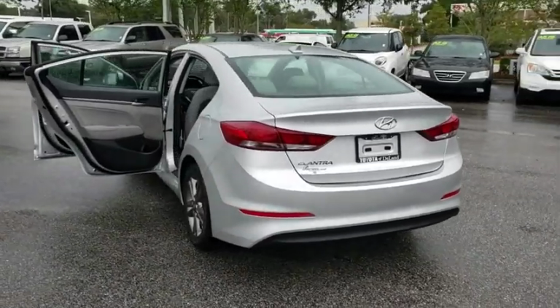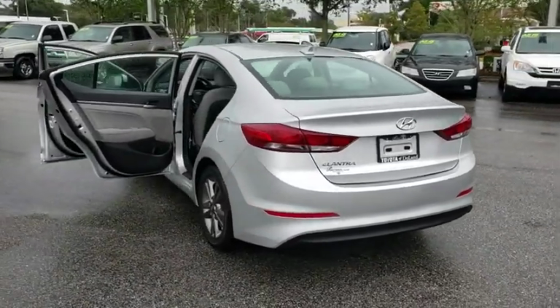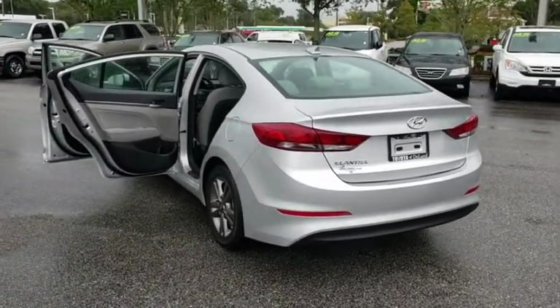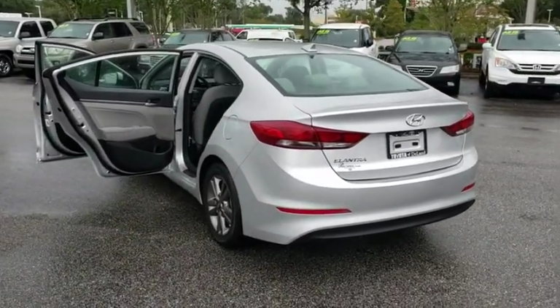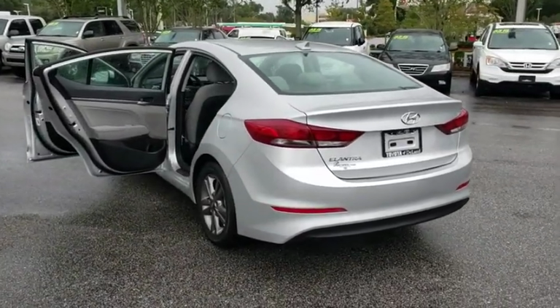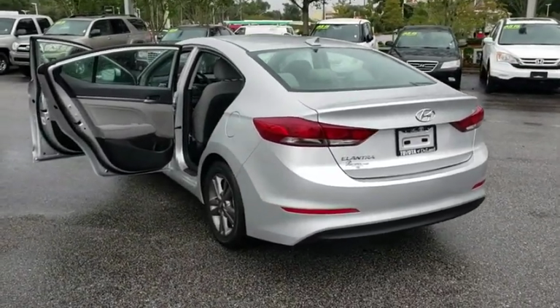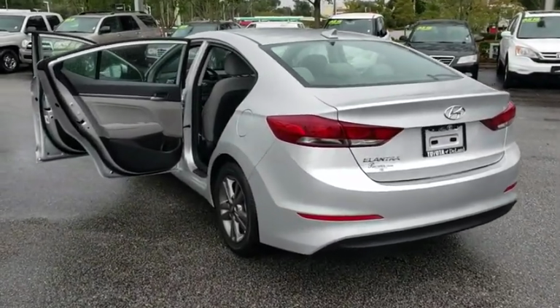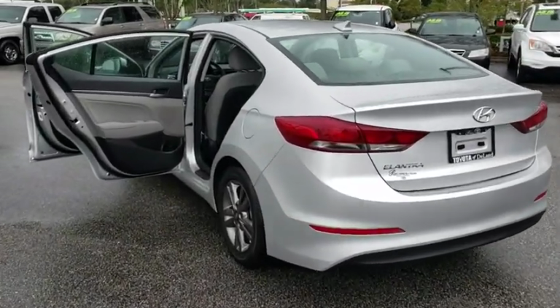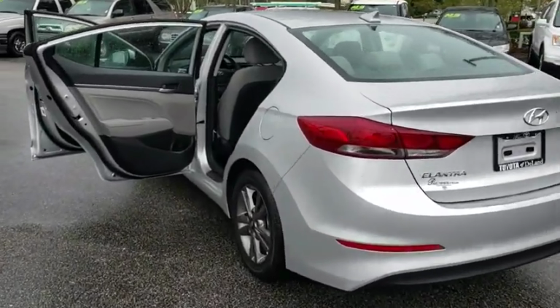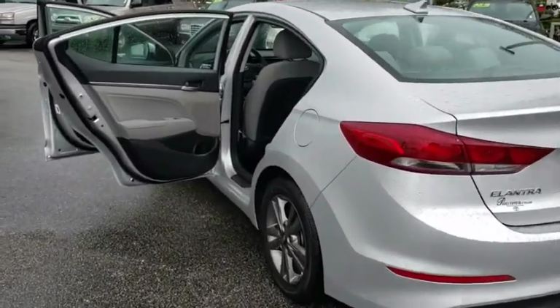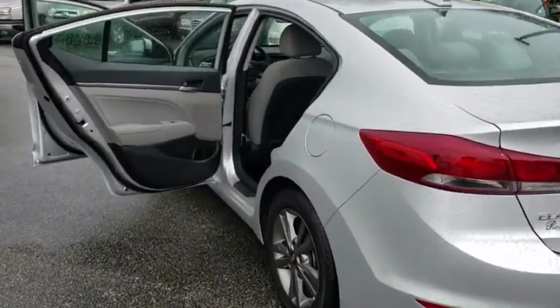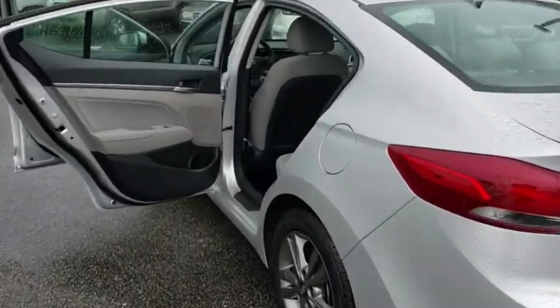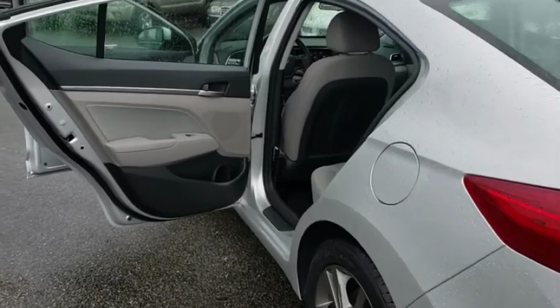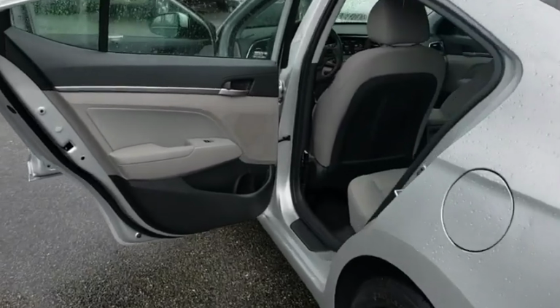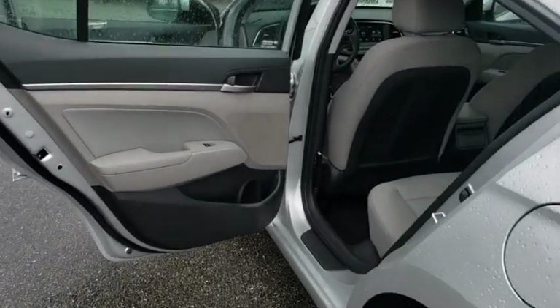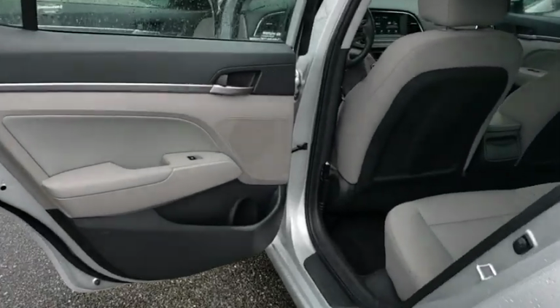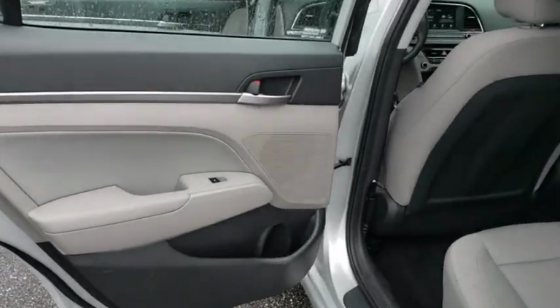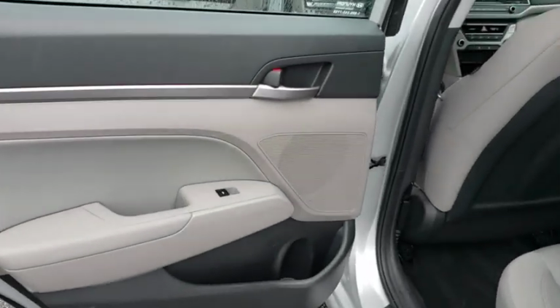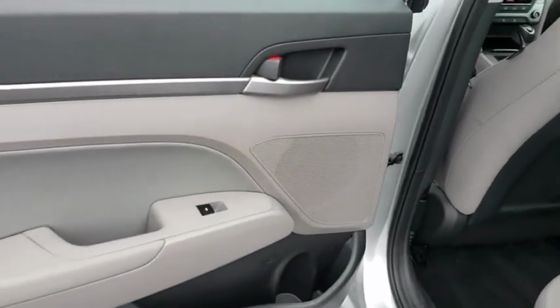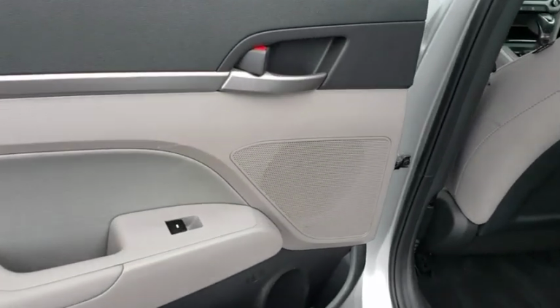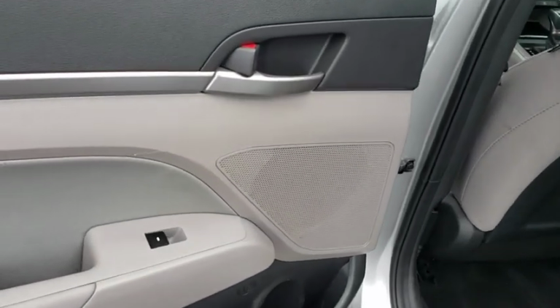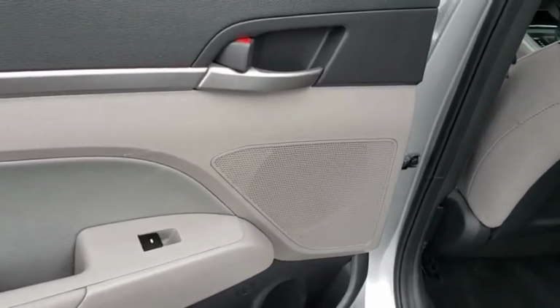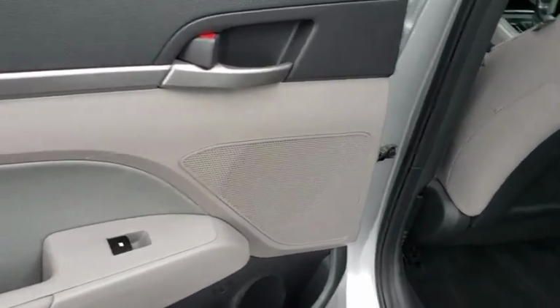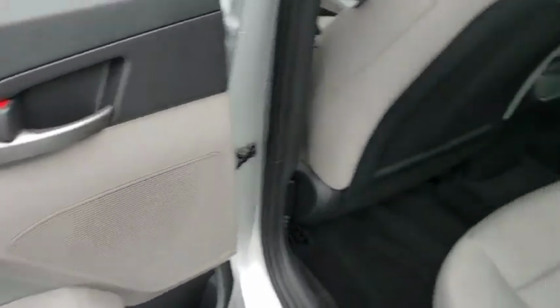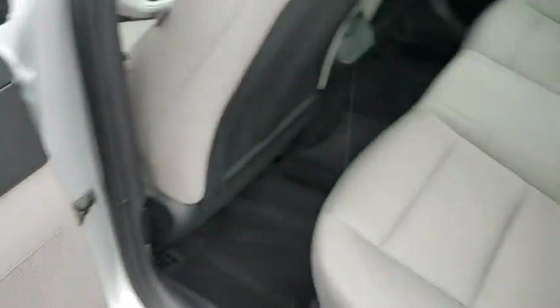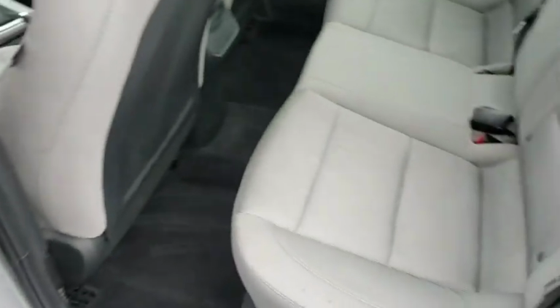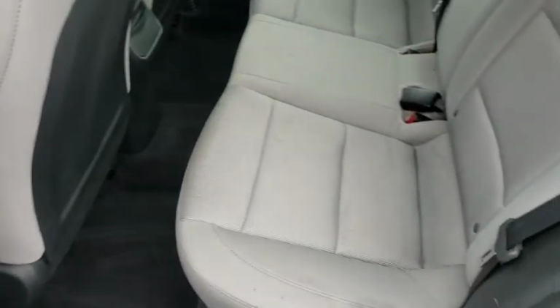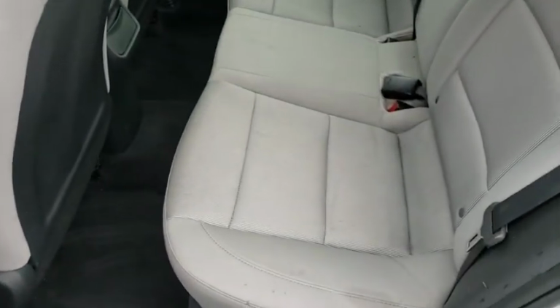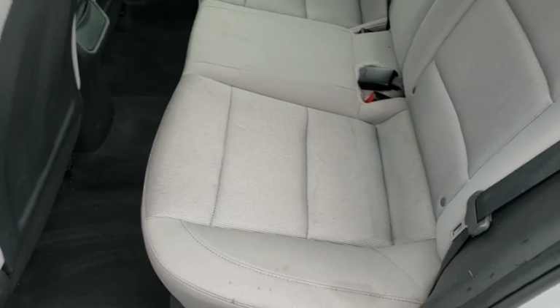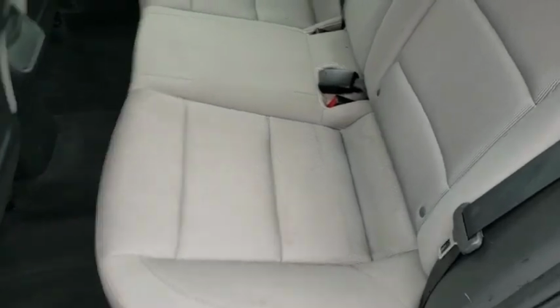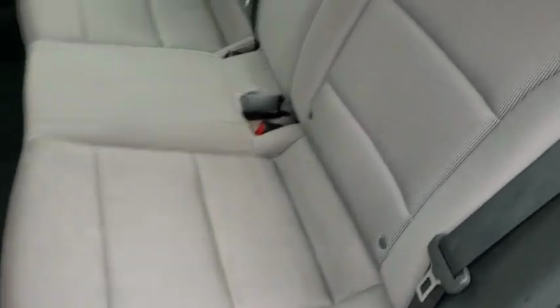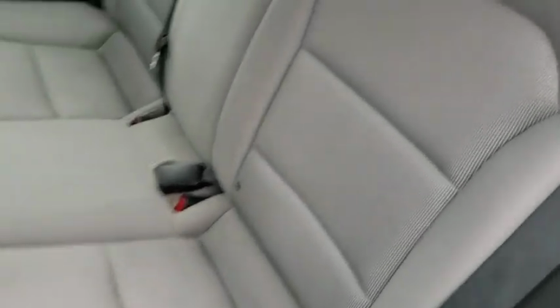Aluminum wheels, cruise control, AM-FM stereo radio, rear defrost, front-wheel drive, MP3 player, bucket seat, trip computer, power door locks.